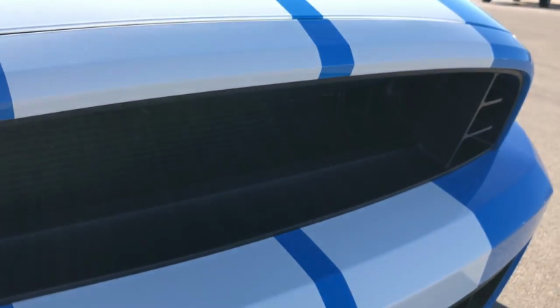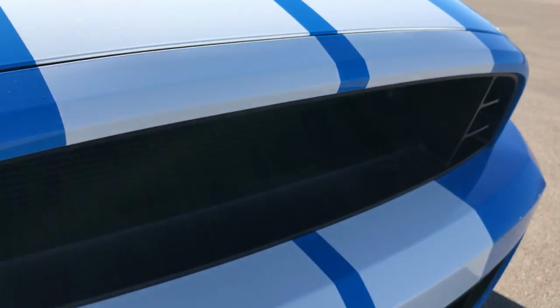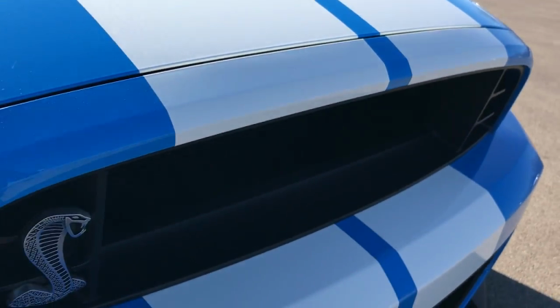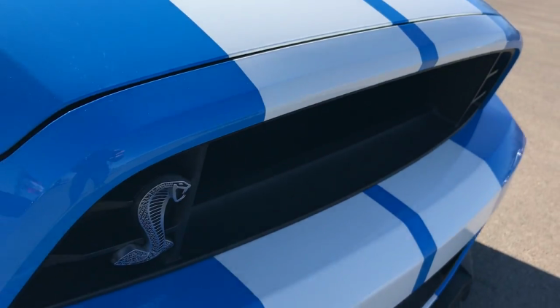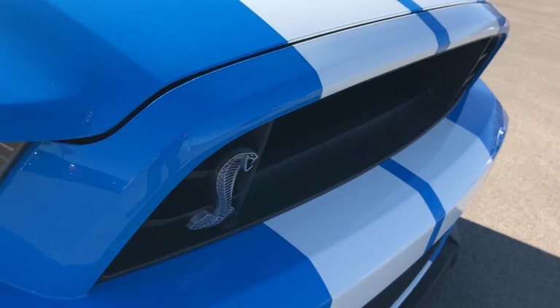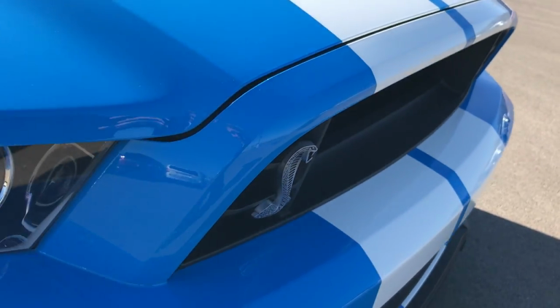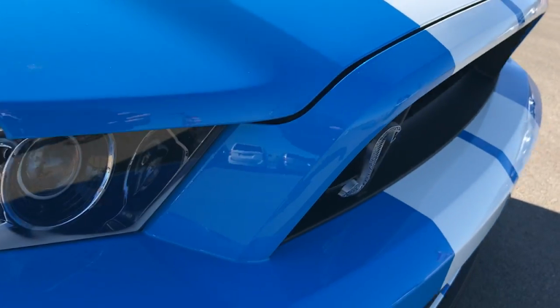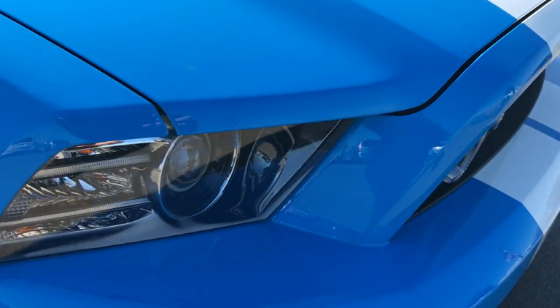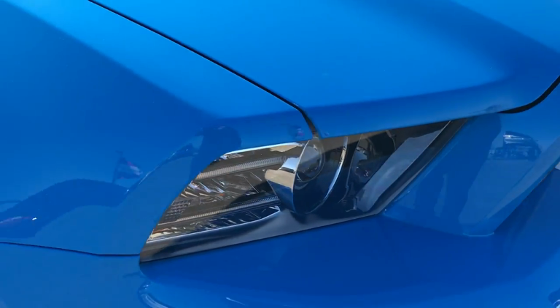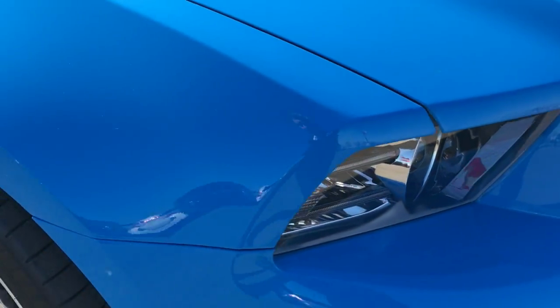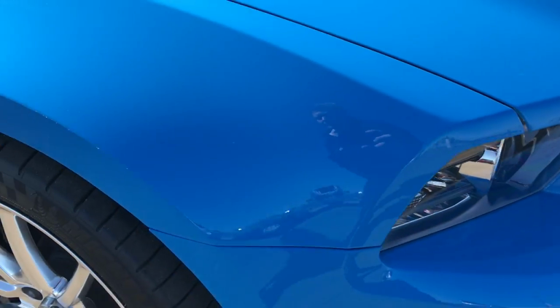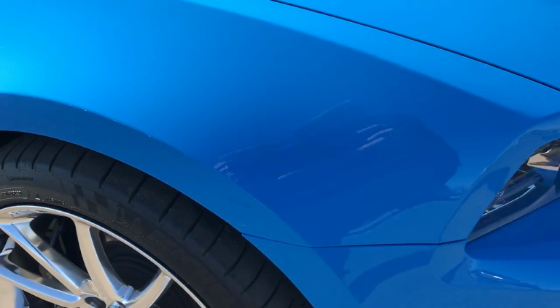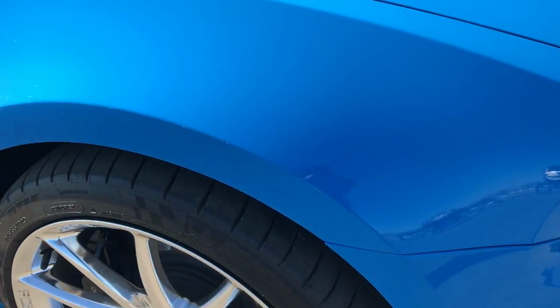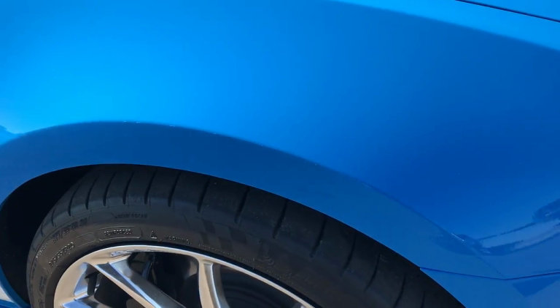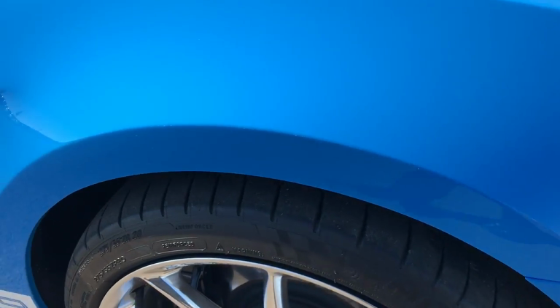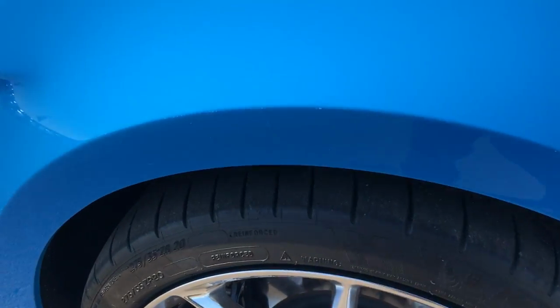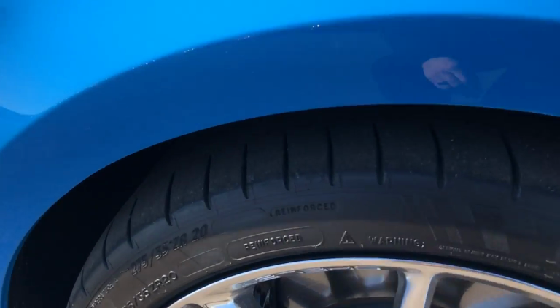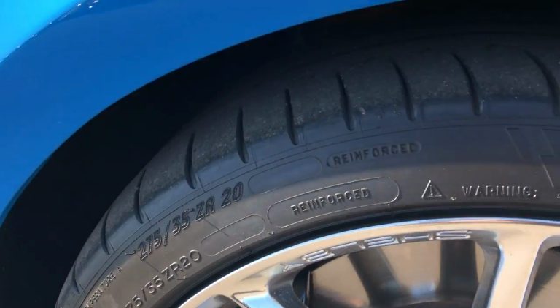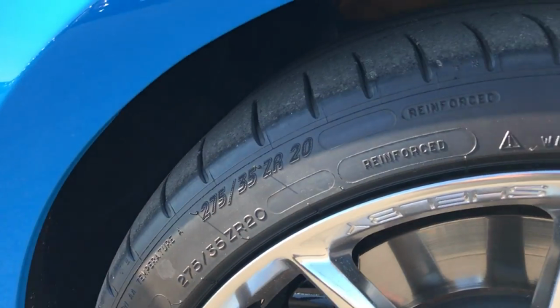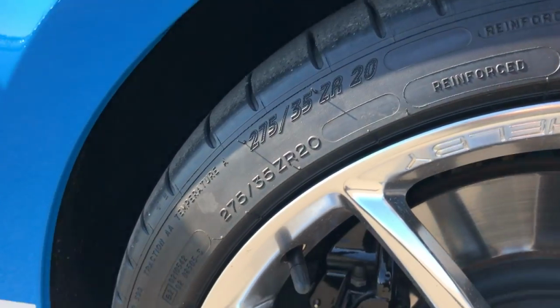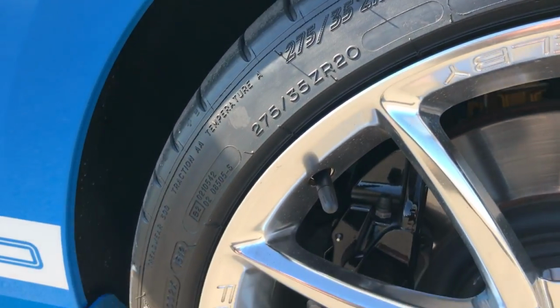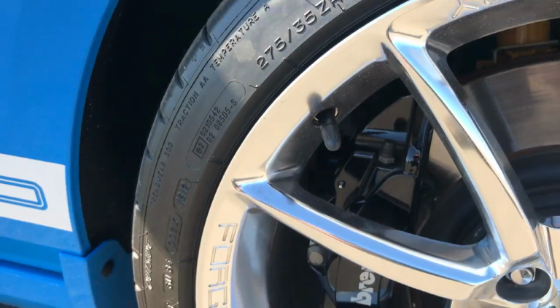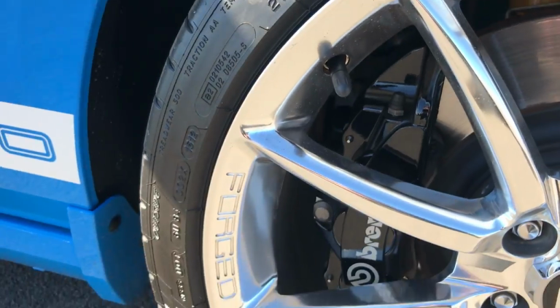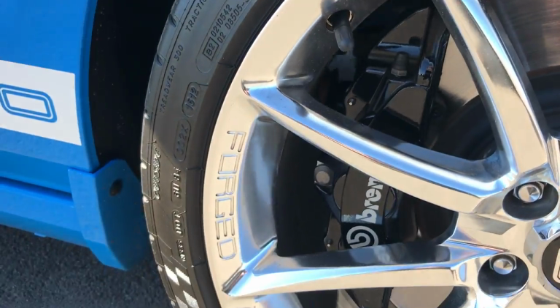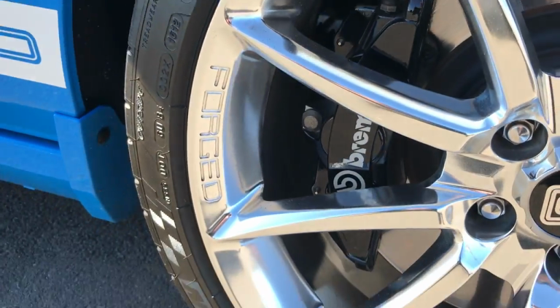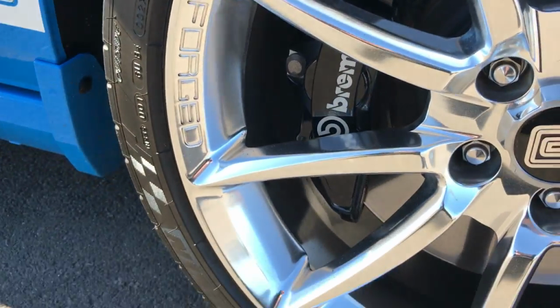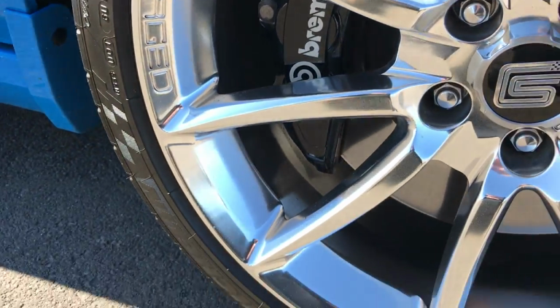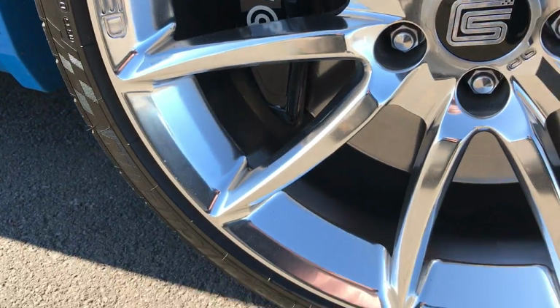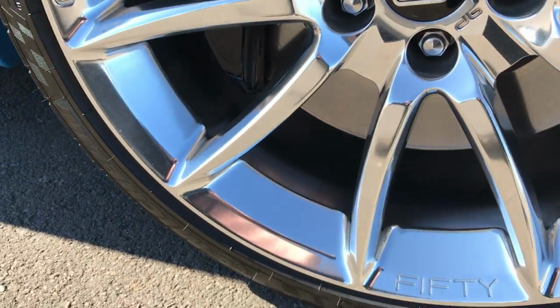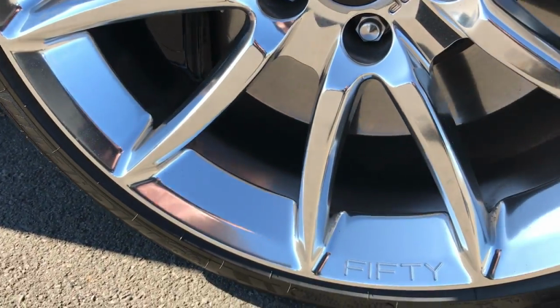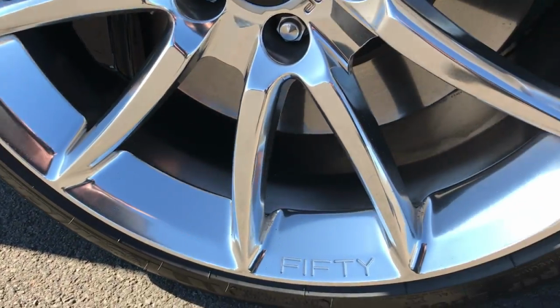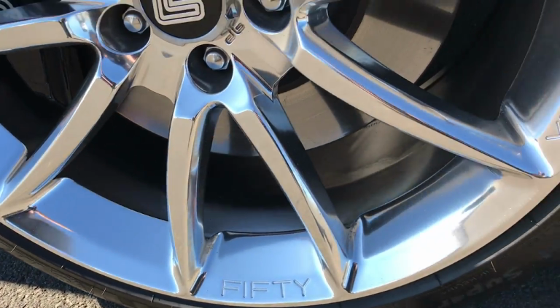It has the open grille concept, the fascia side trim, and it's in excellent shape as well.